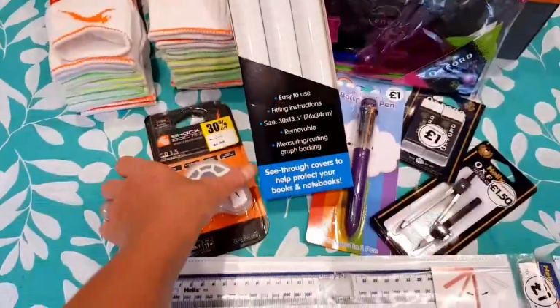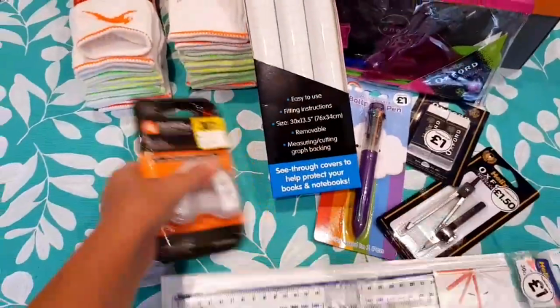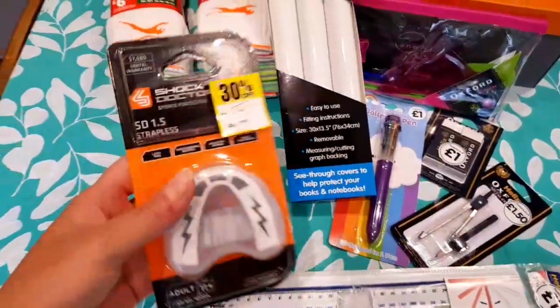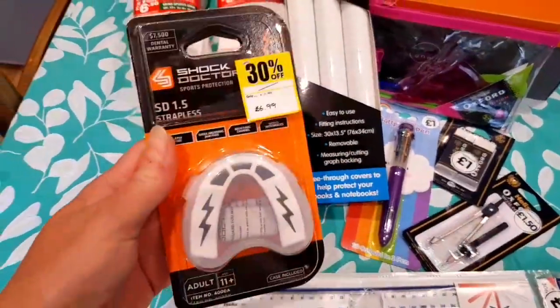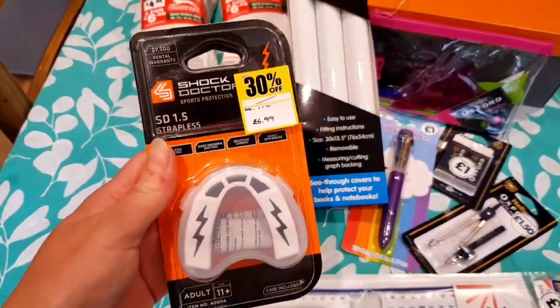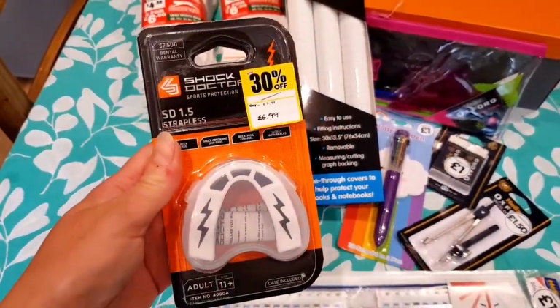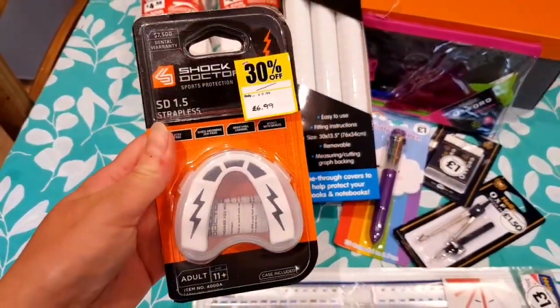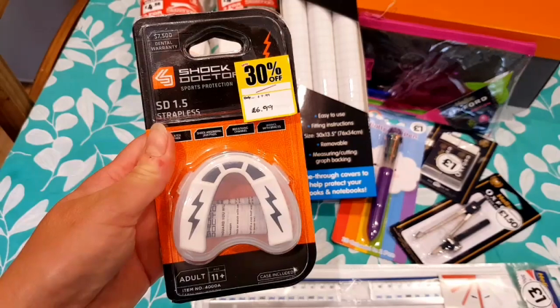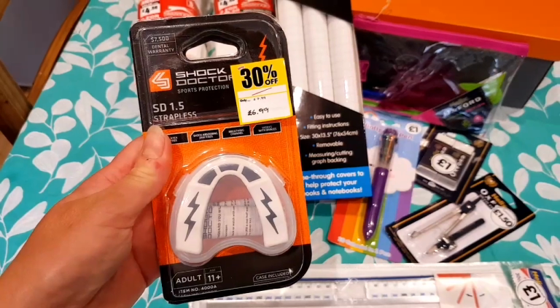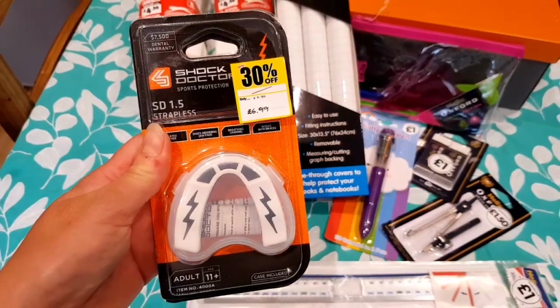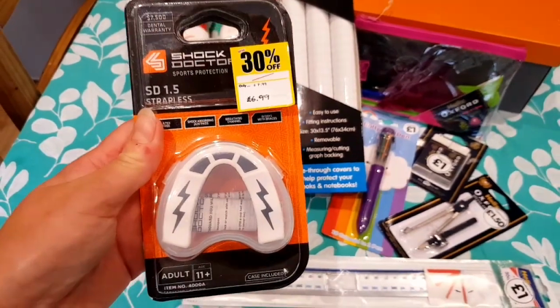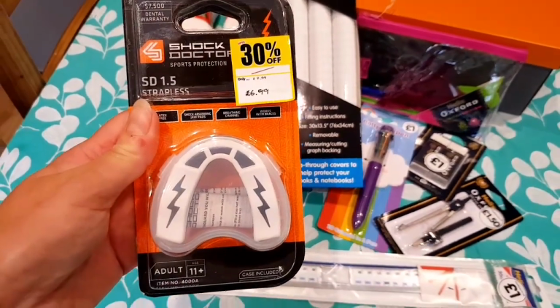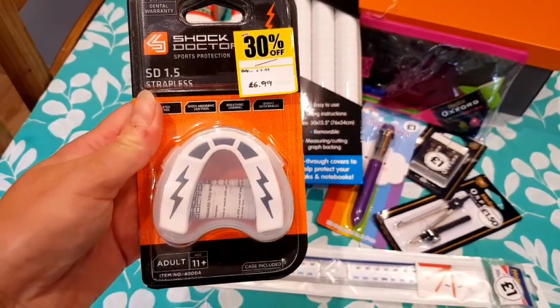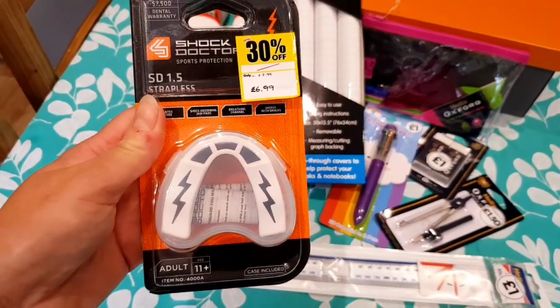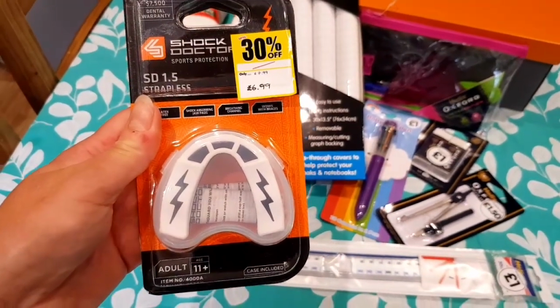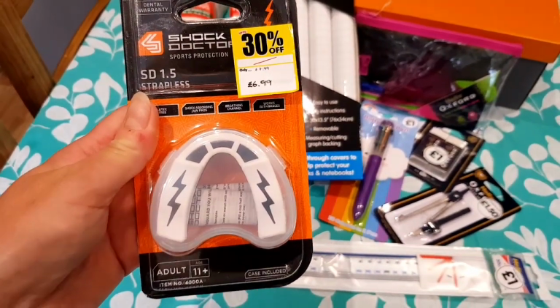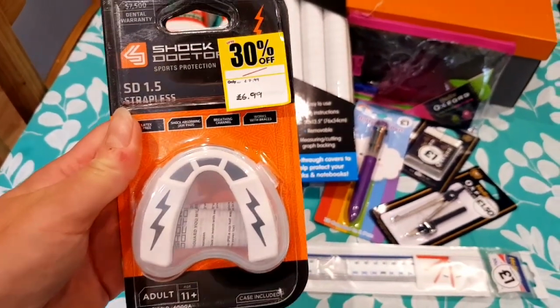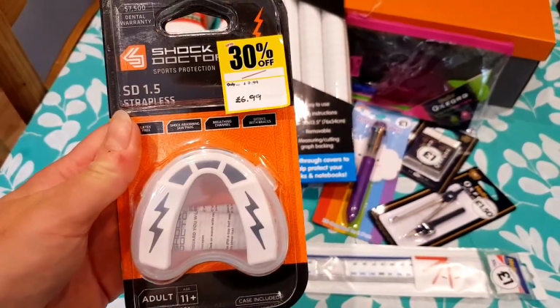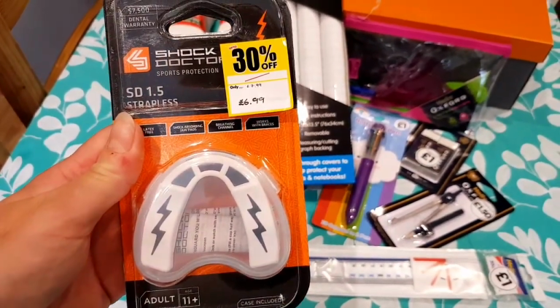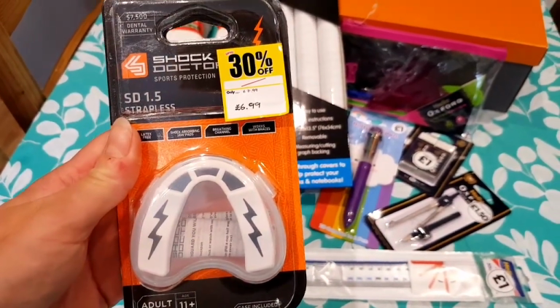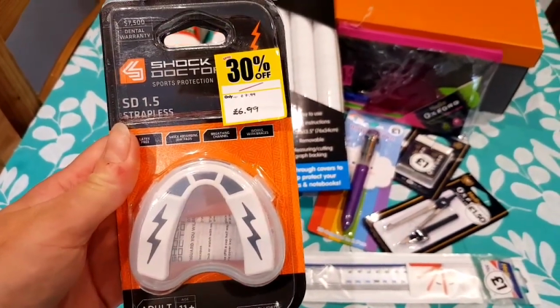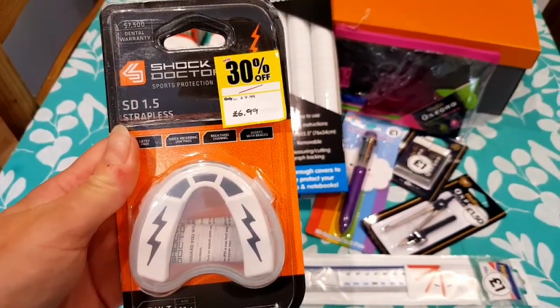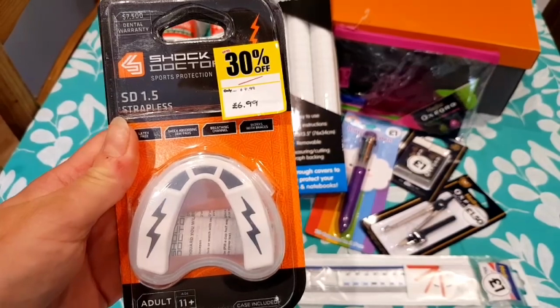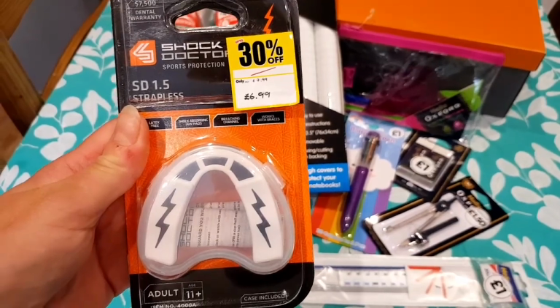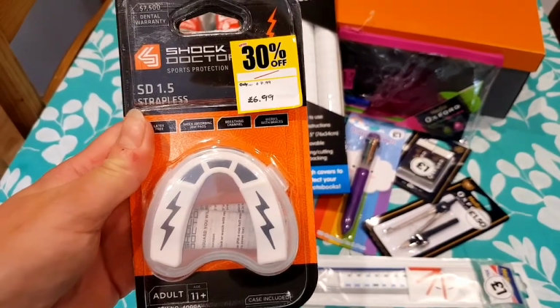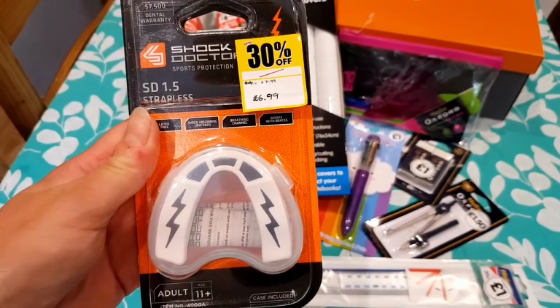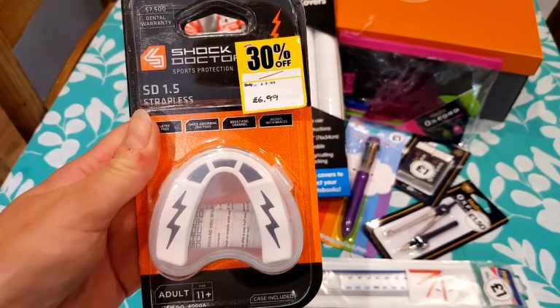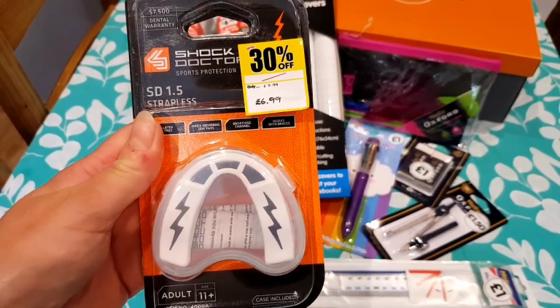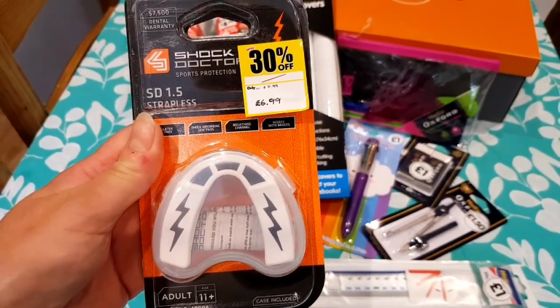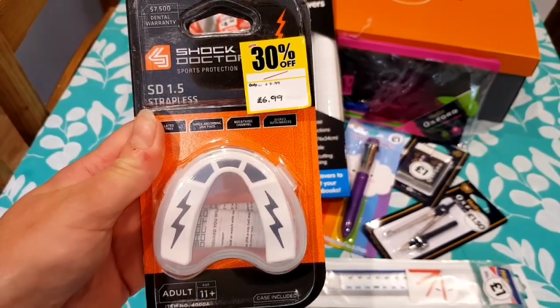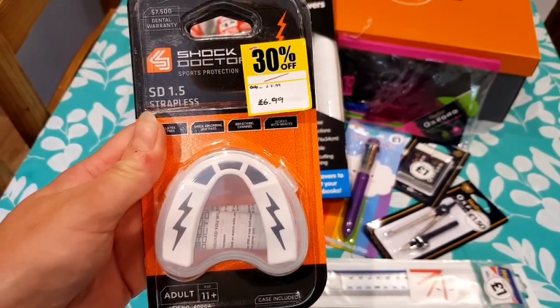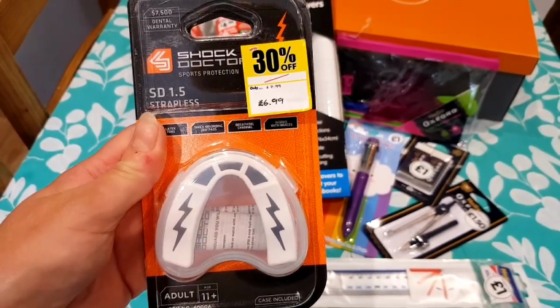He also needed a gum guard for rugby and this has 30% off. So it was £7.99, it is now £6.99.